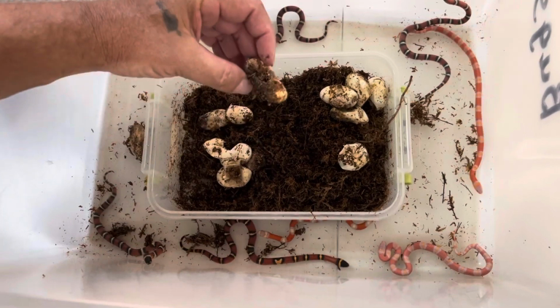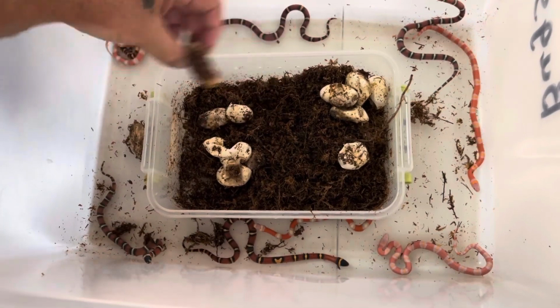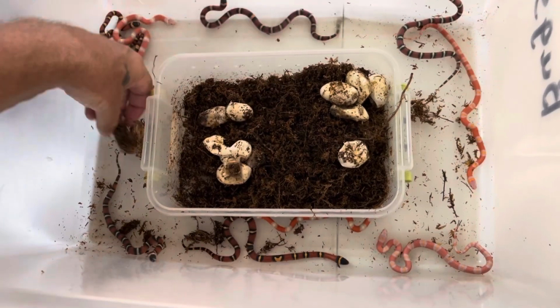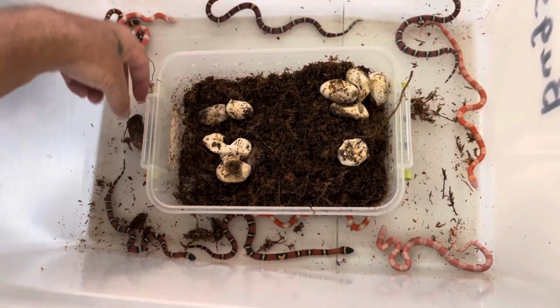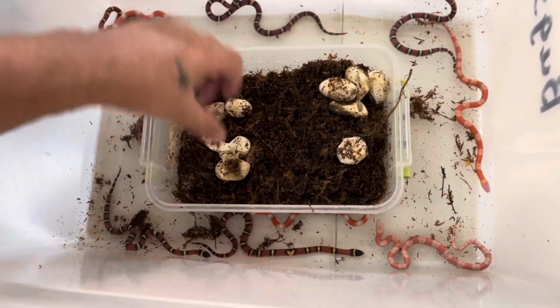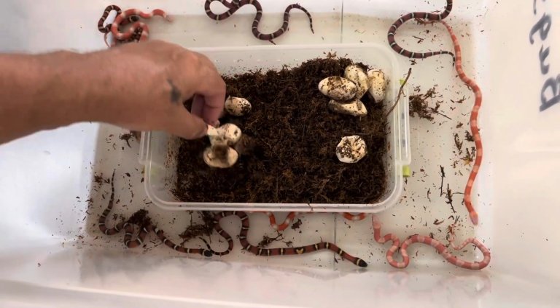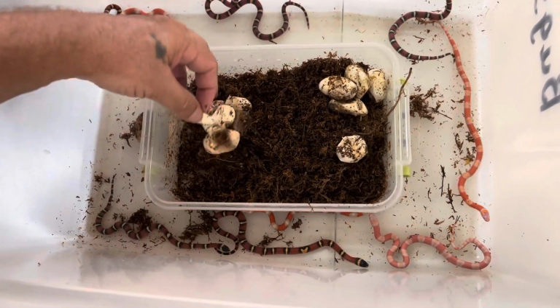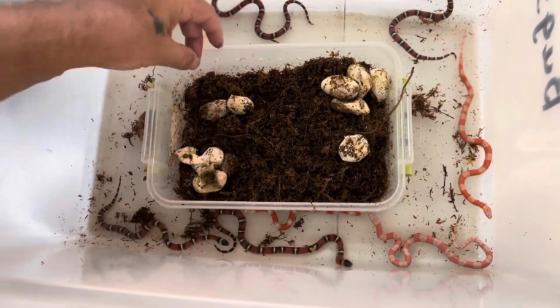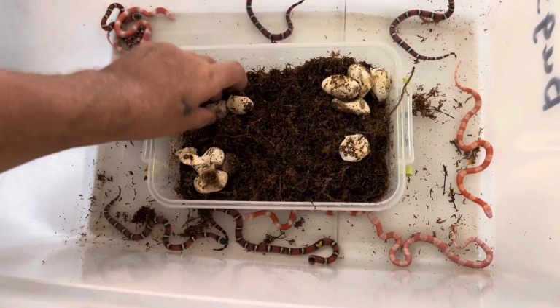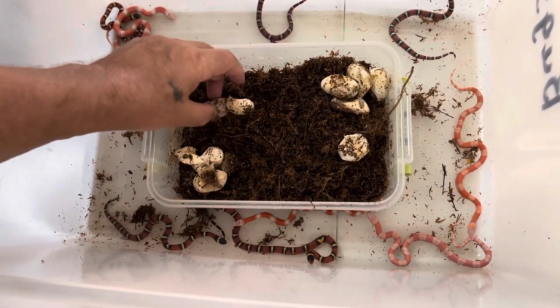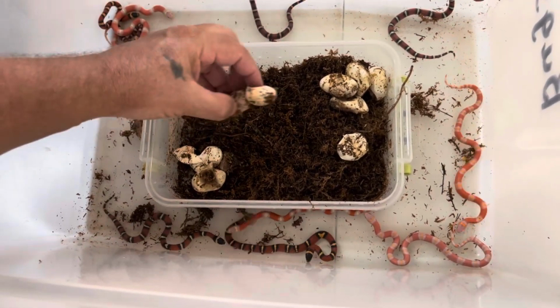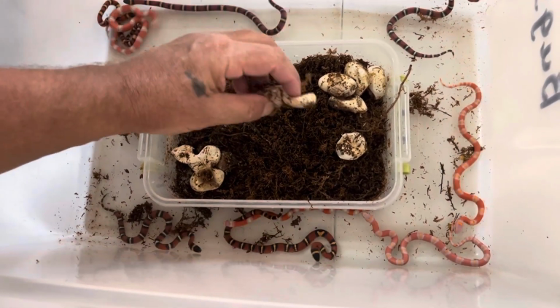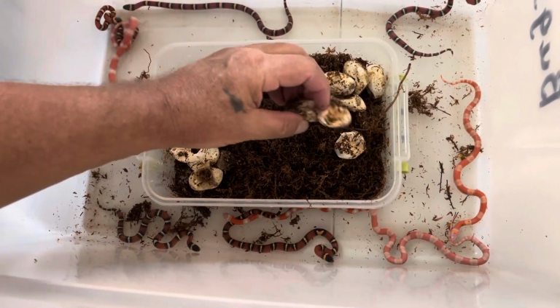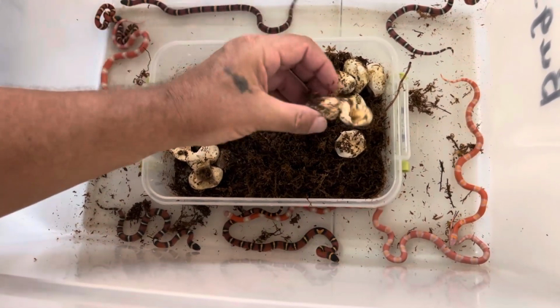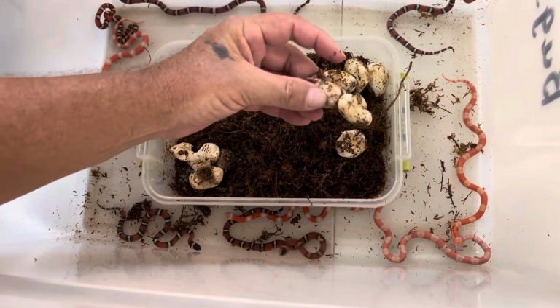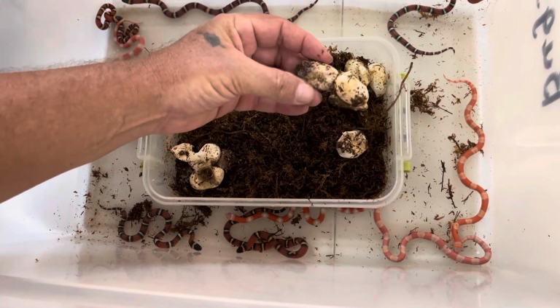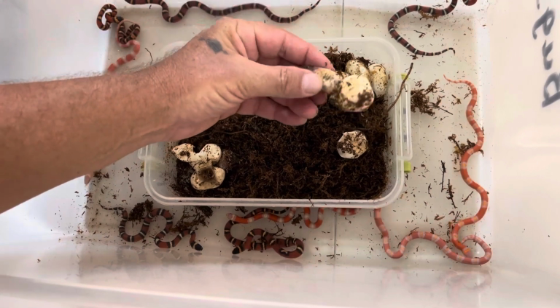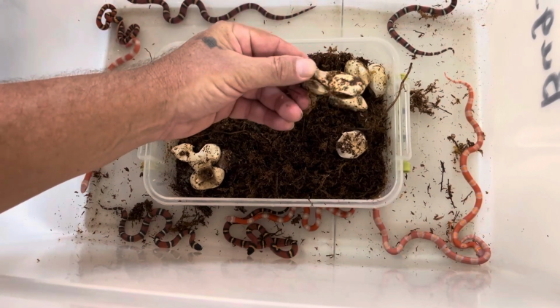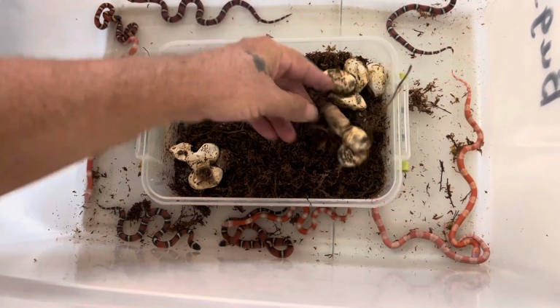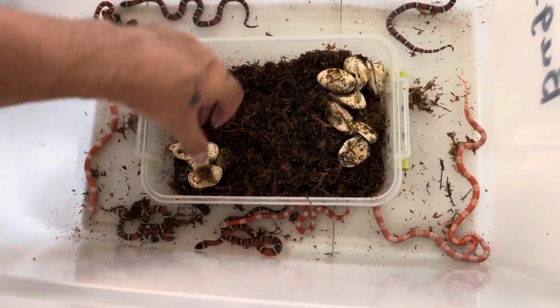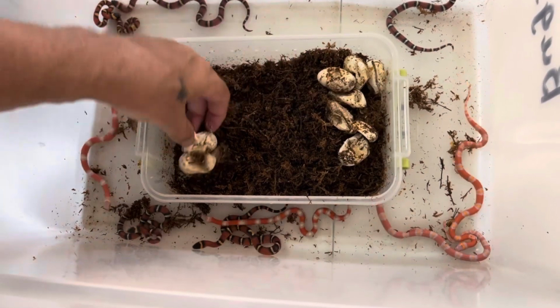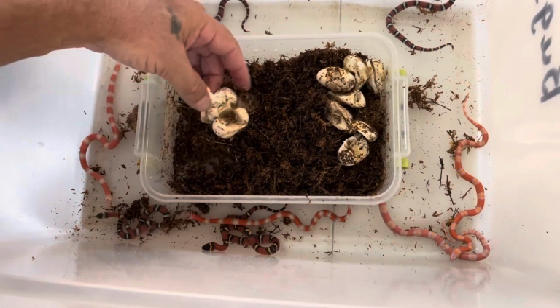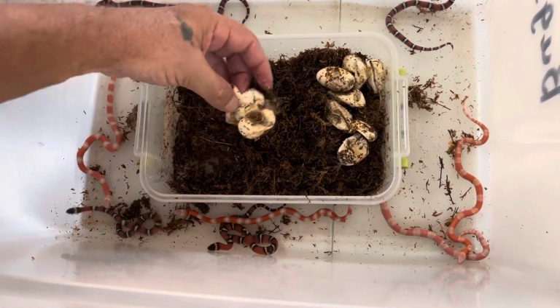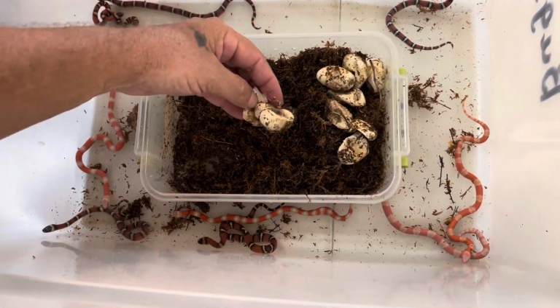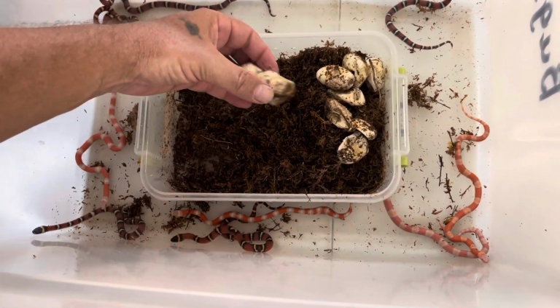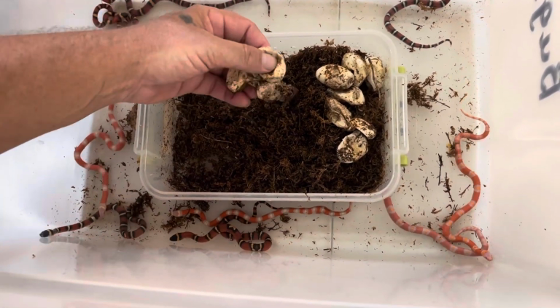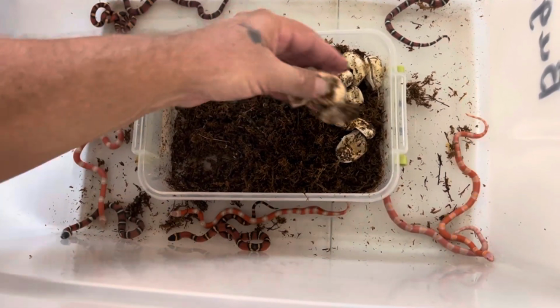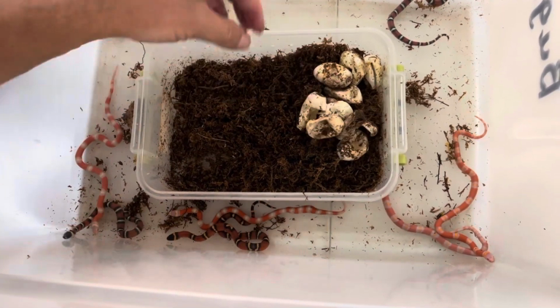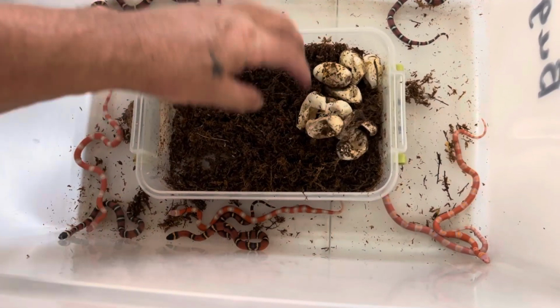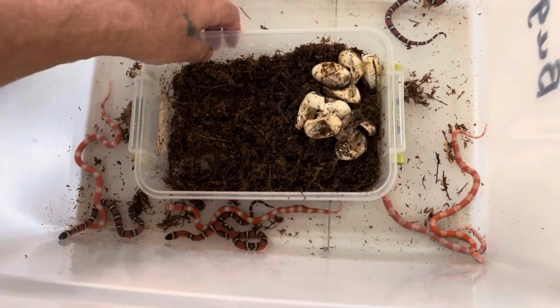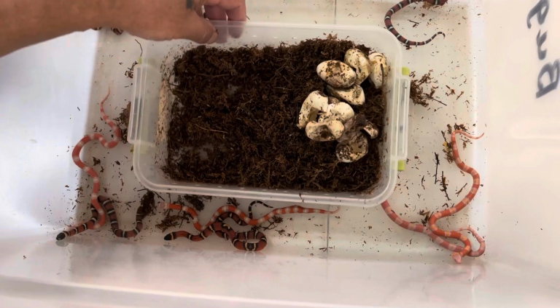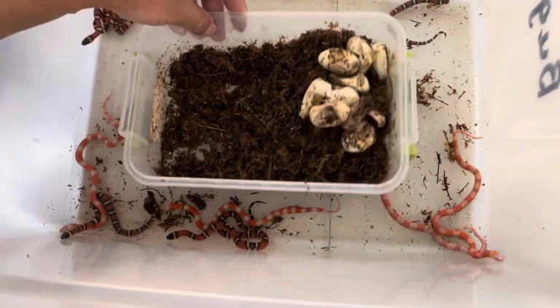There's a bad egg, six, one more bad egg, seven, eight, nine. So we should have nine babies.